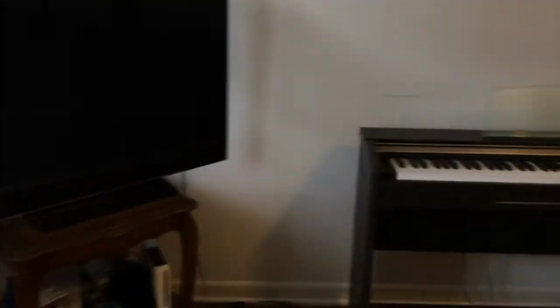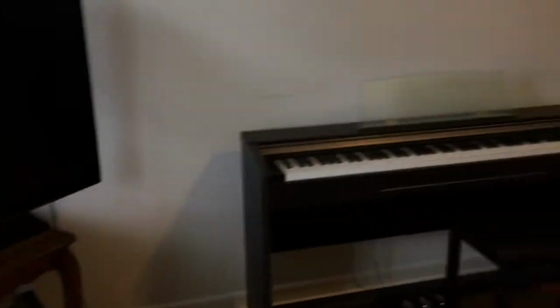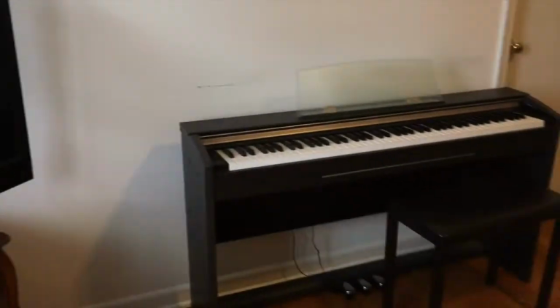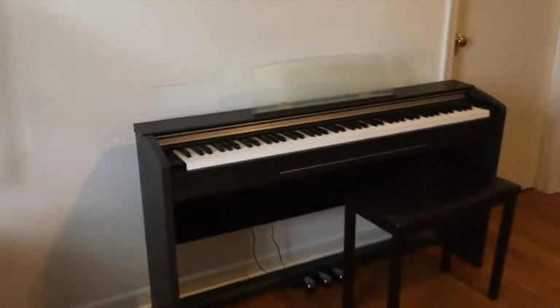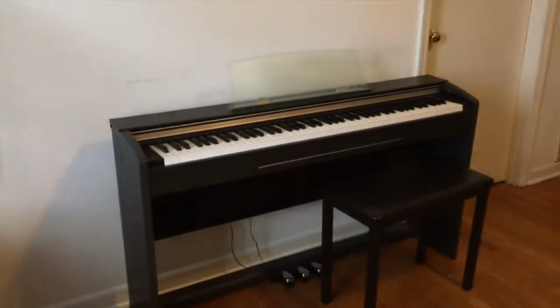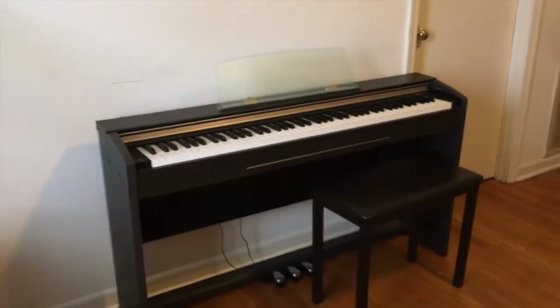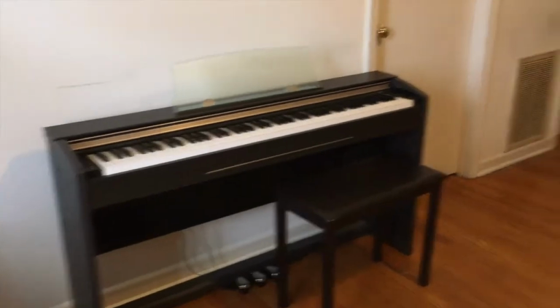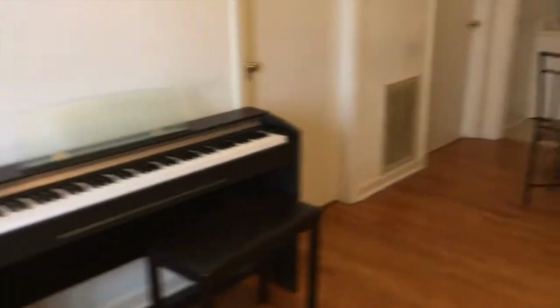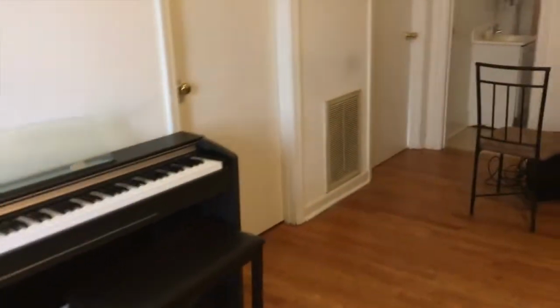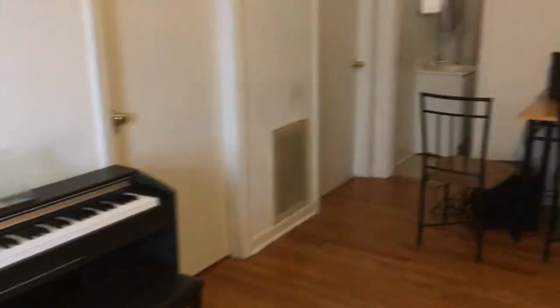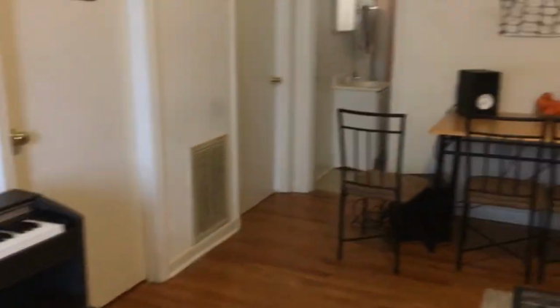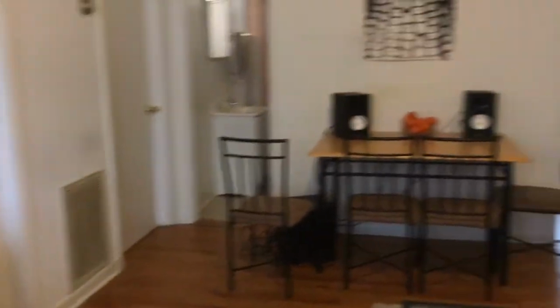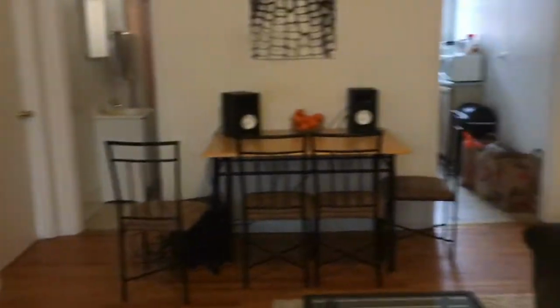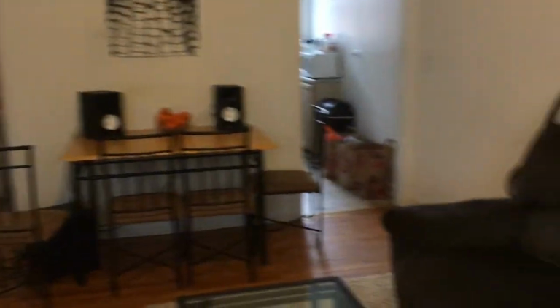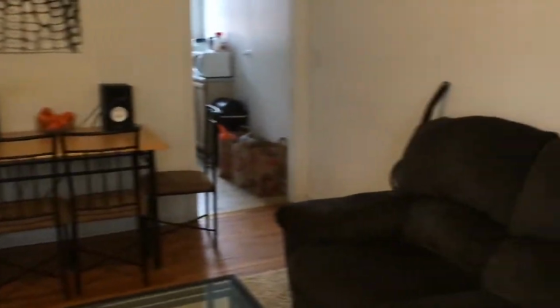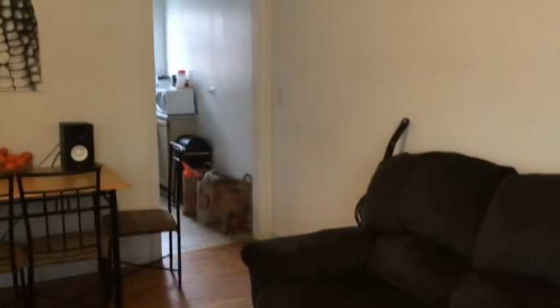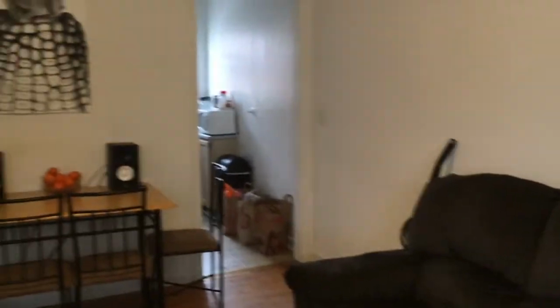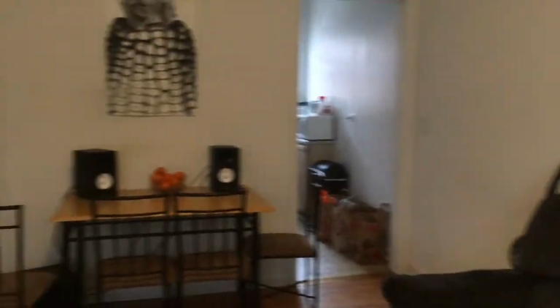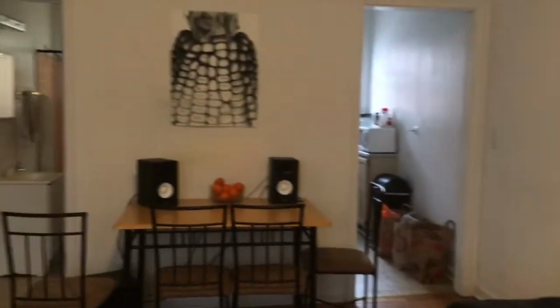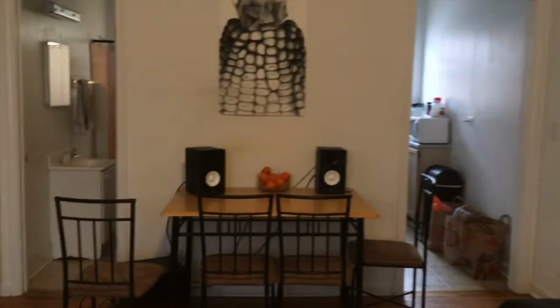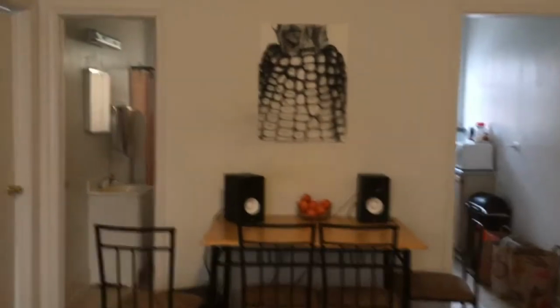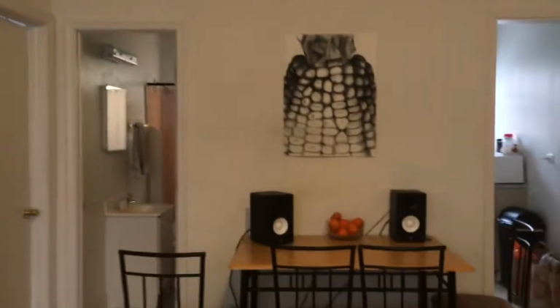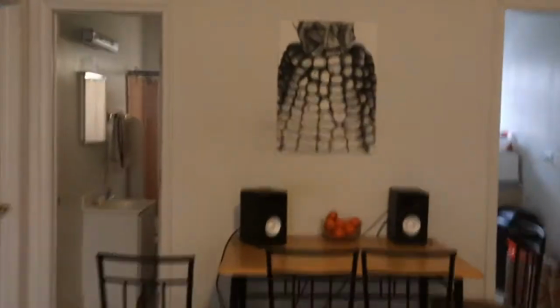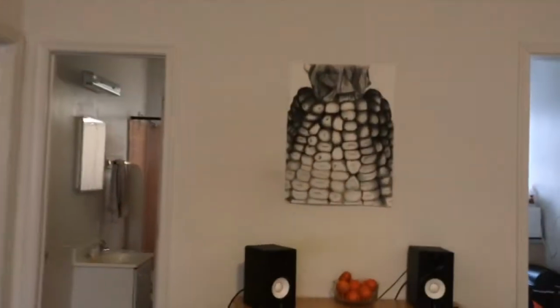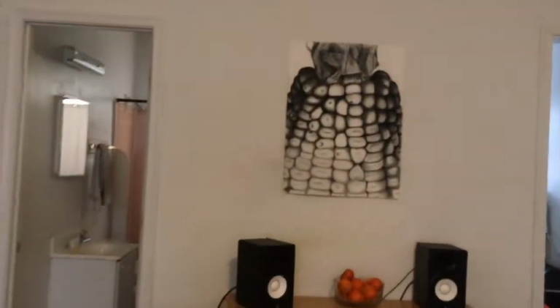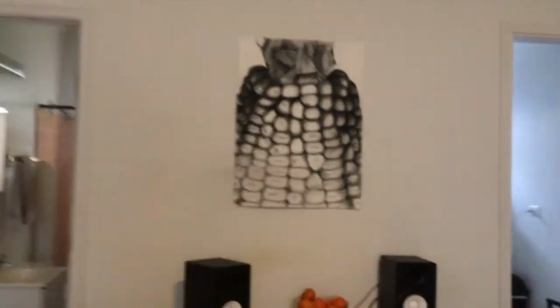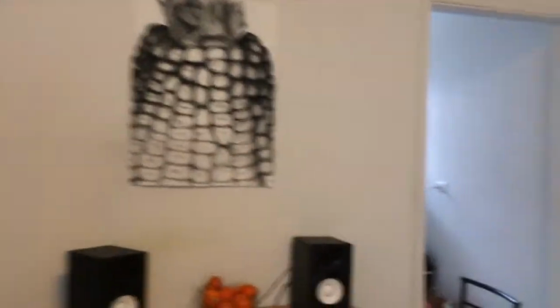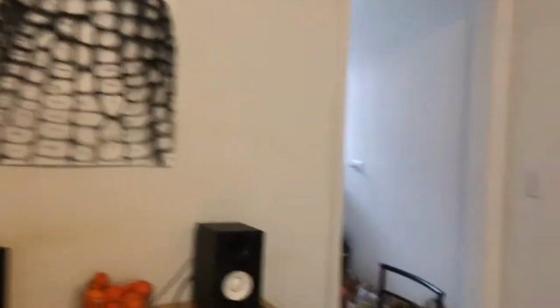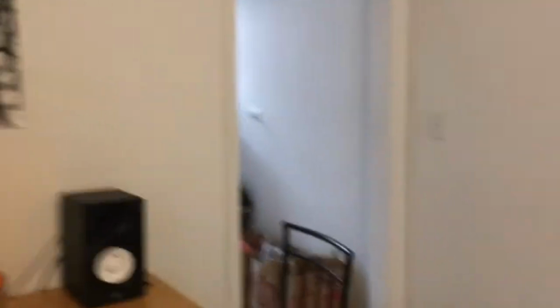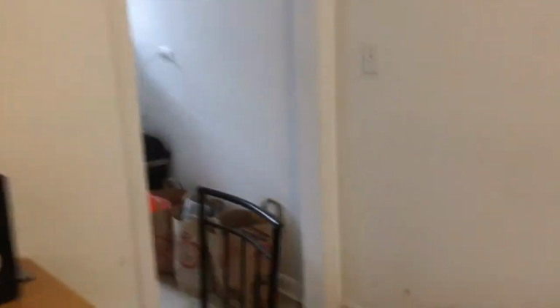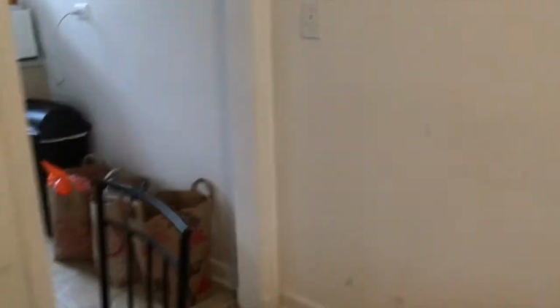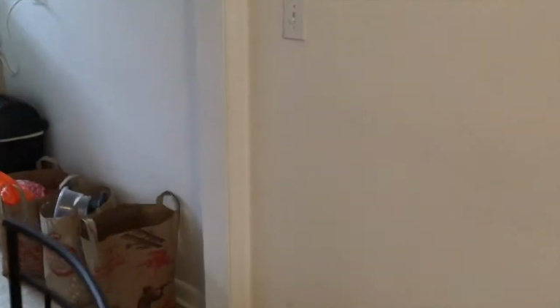I just brought my piano from home. So that is literally our entire living room. It's really small, but it really does get the job done.